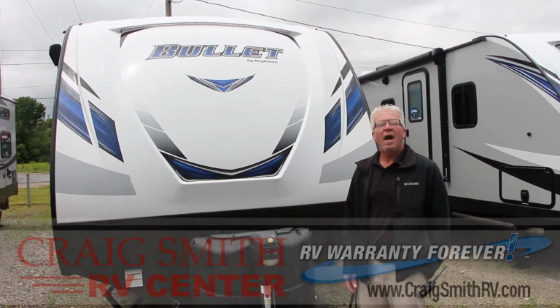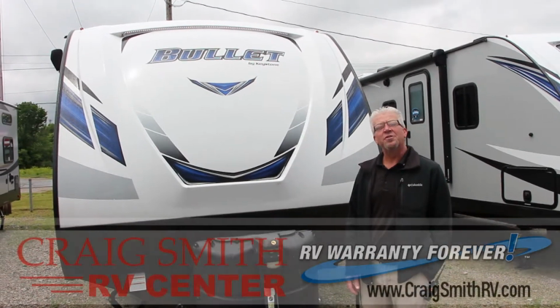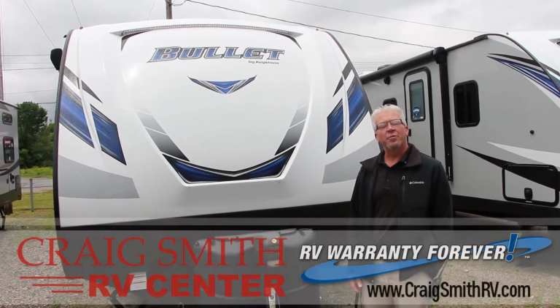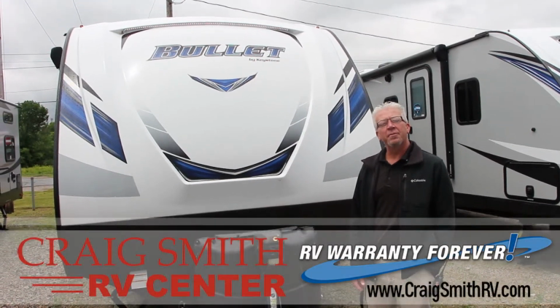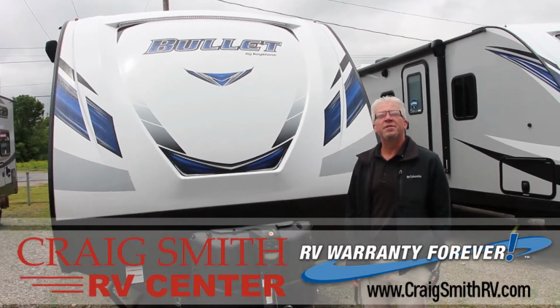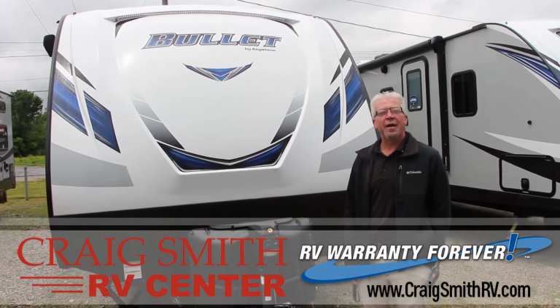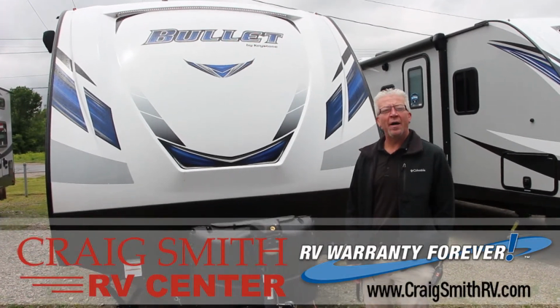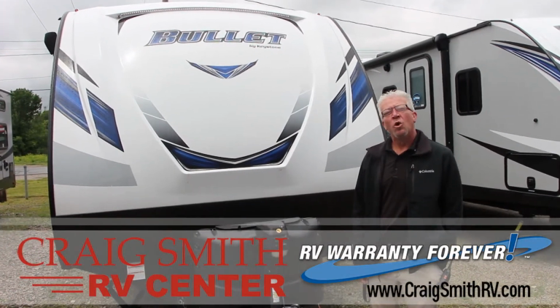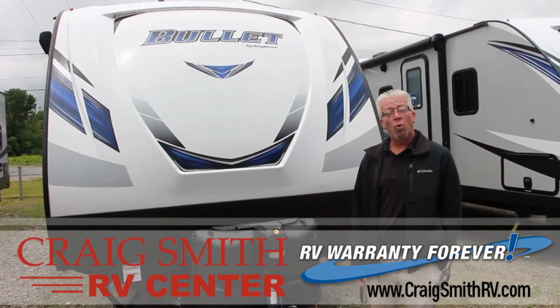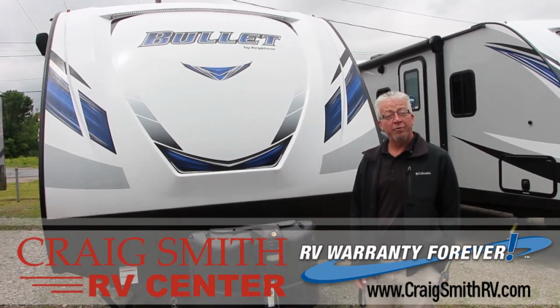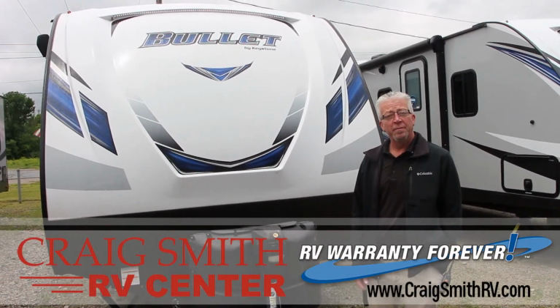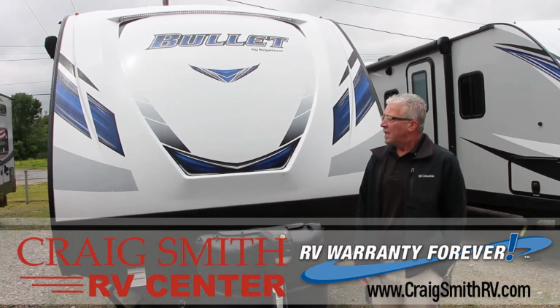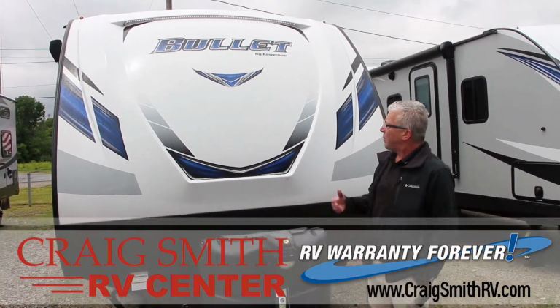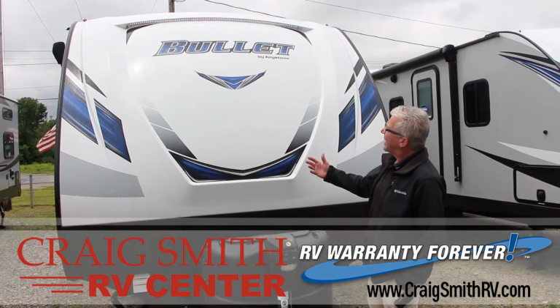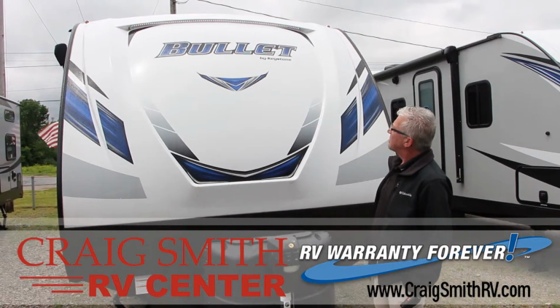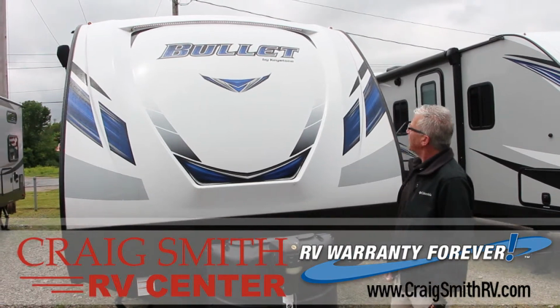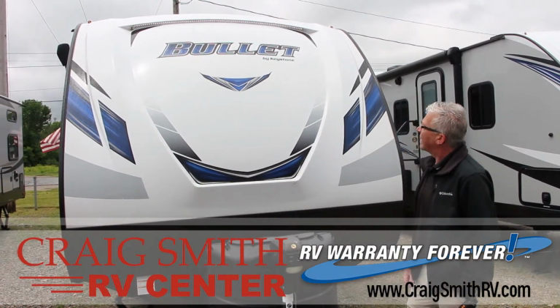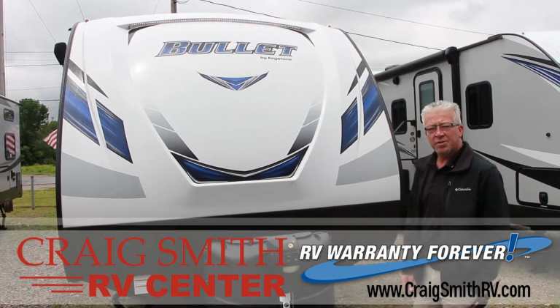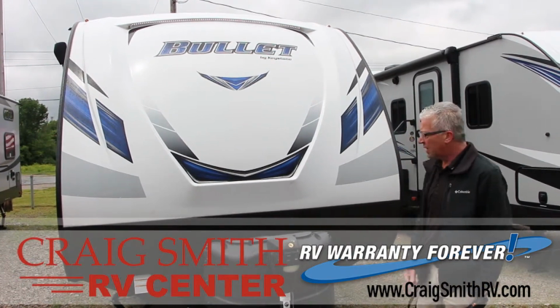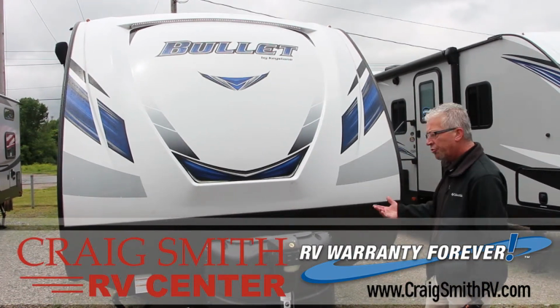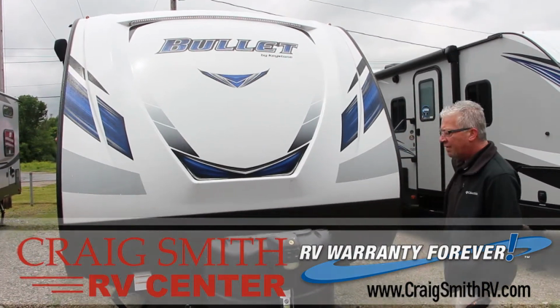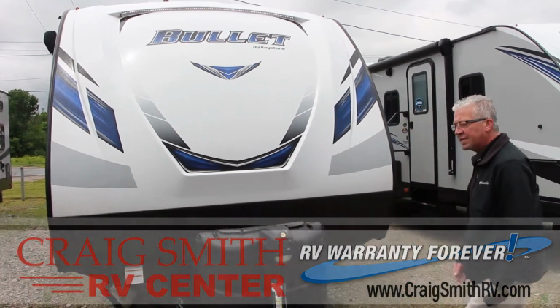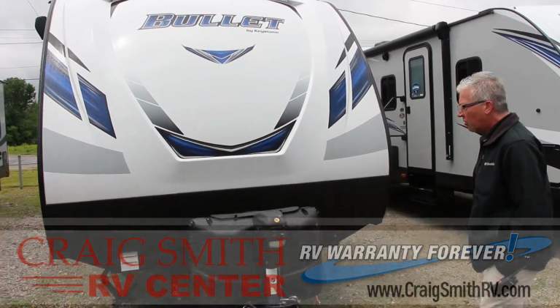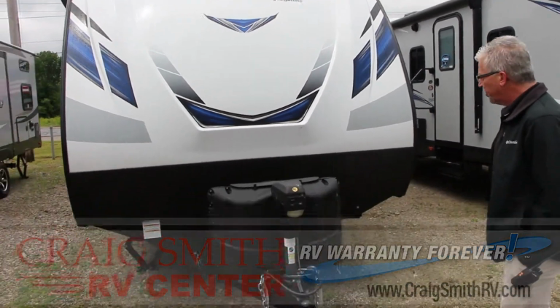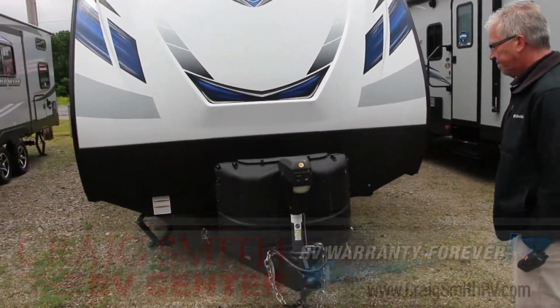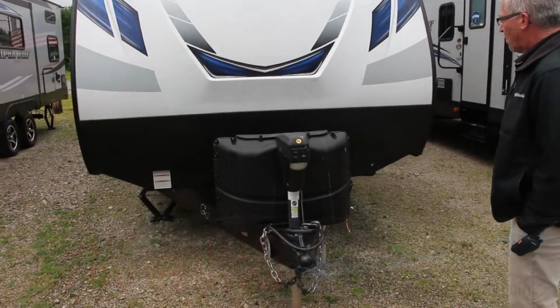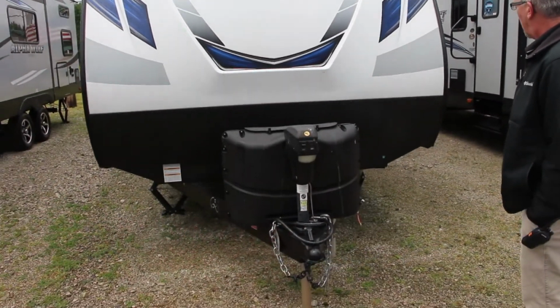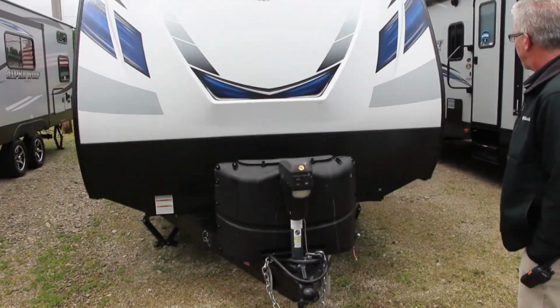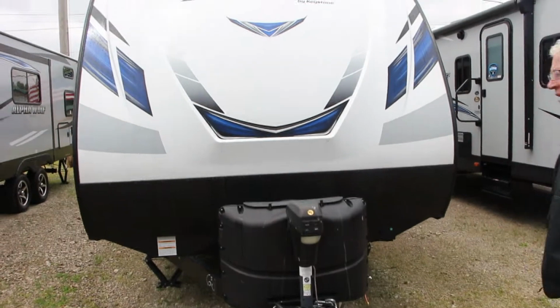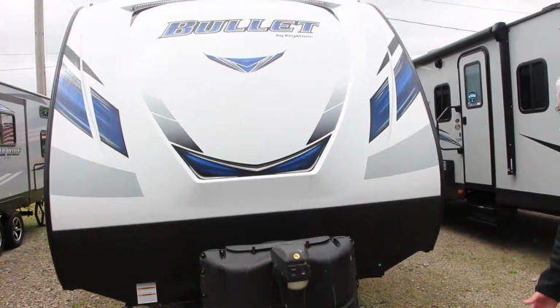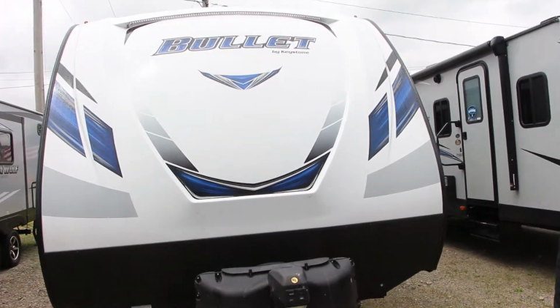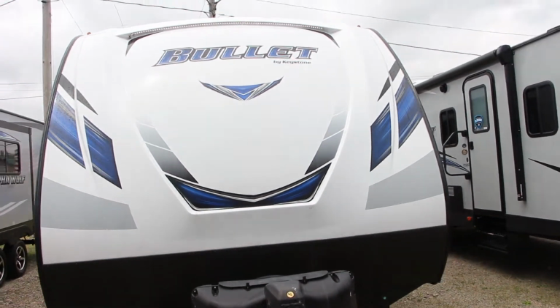Hi, this is Jeff with Craig Smith RV Center in Gallien, Ohio, home of Warranty Forever. Today we want to check out this Bullitt by Keystone. It has an ultralight, very easily towable unit. Let's check out some of the features it has.